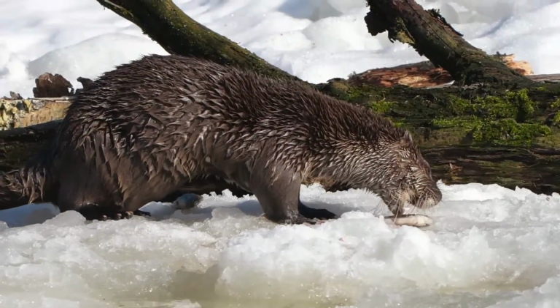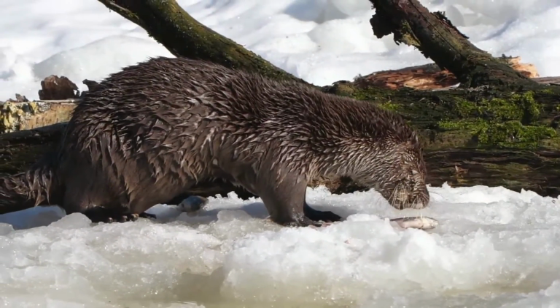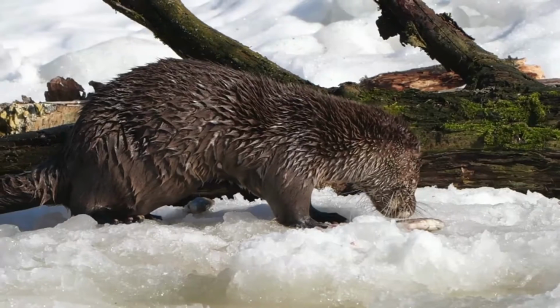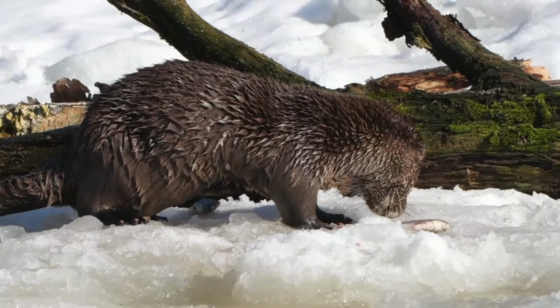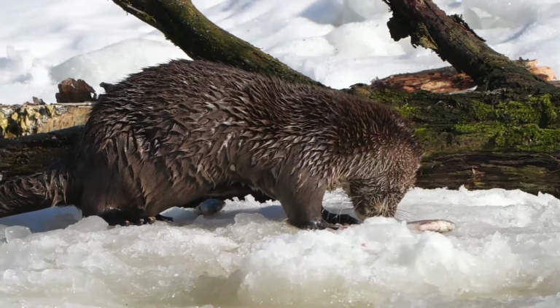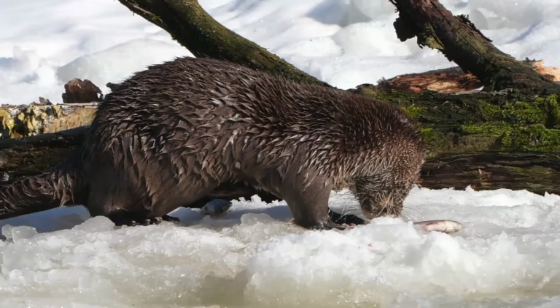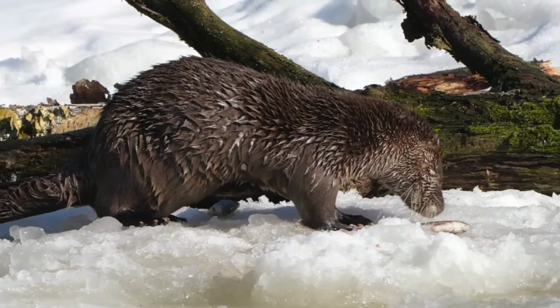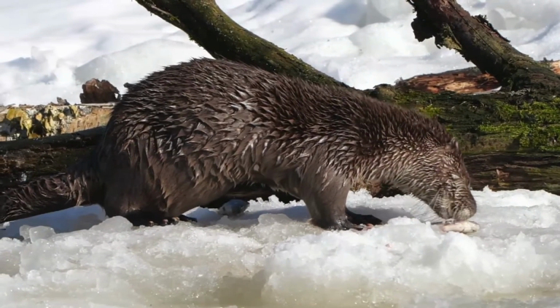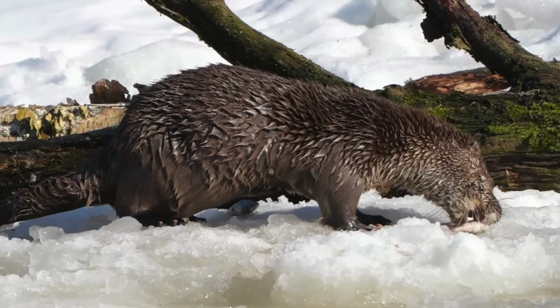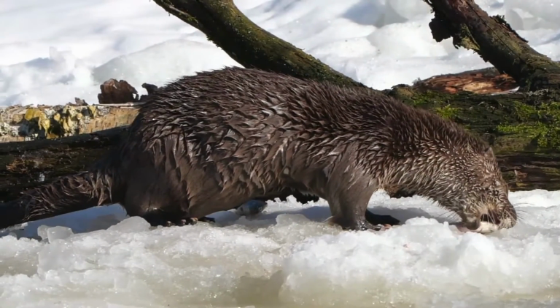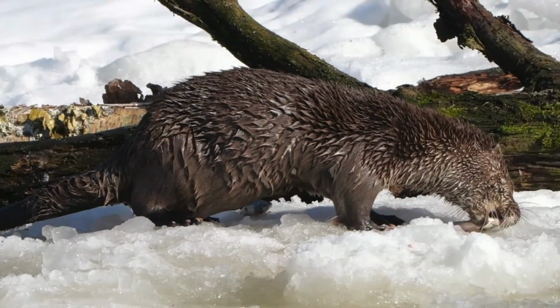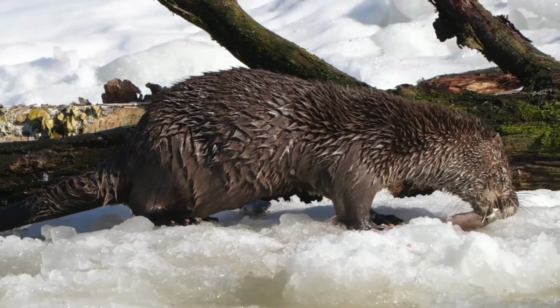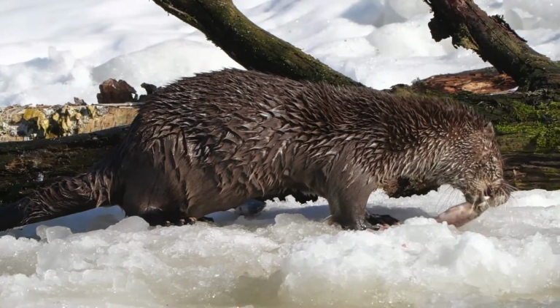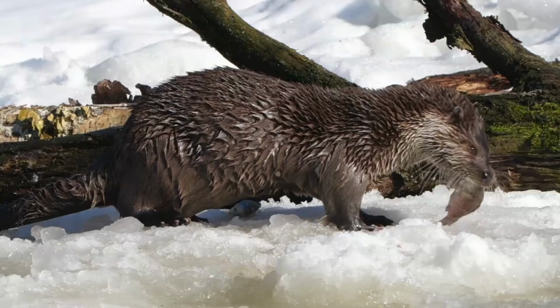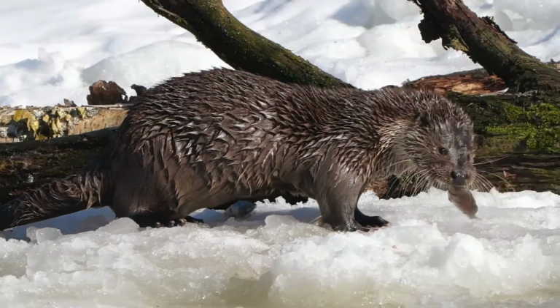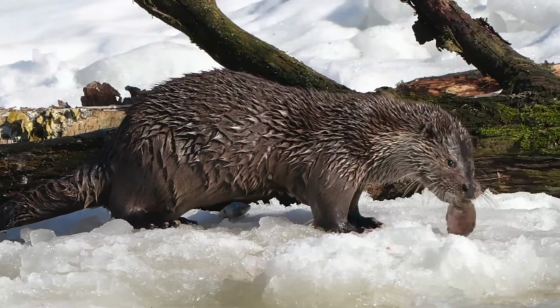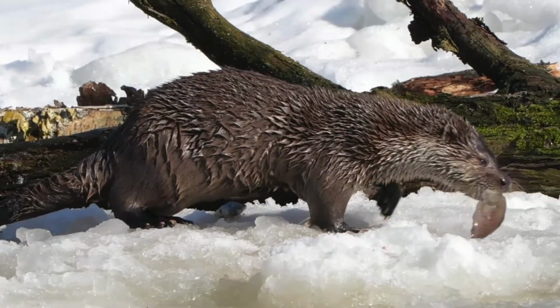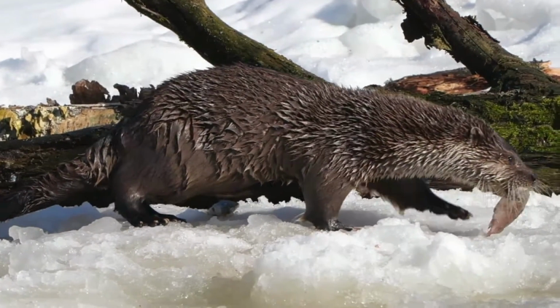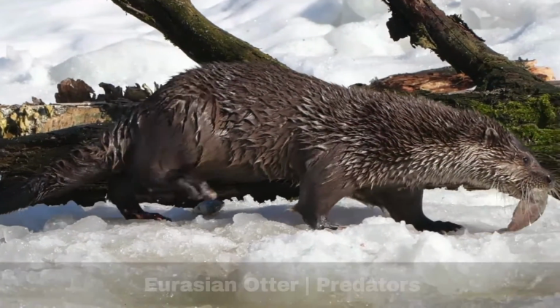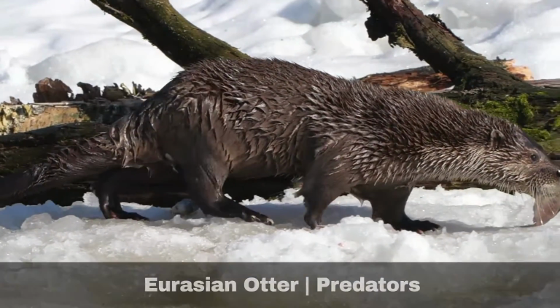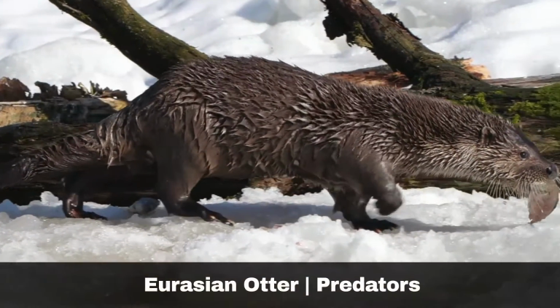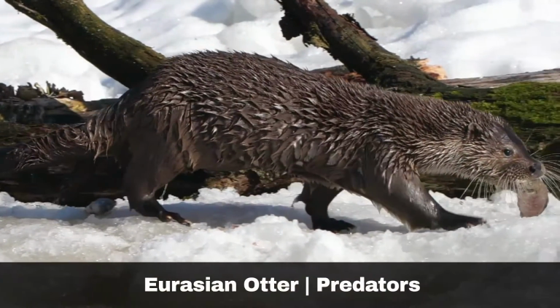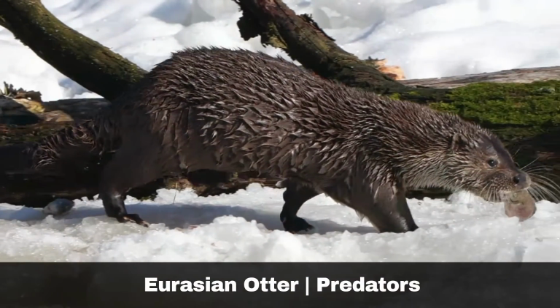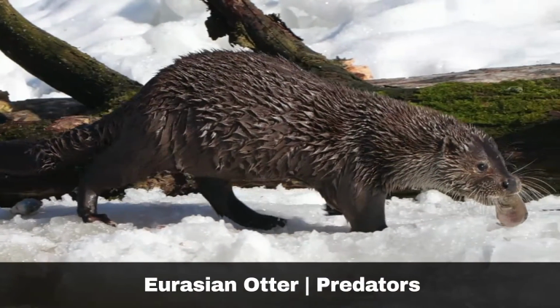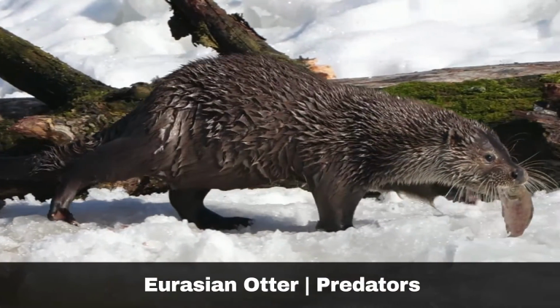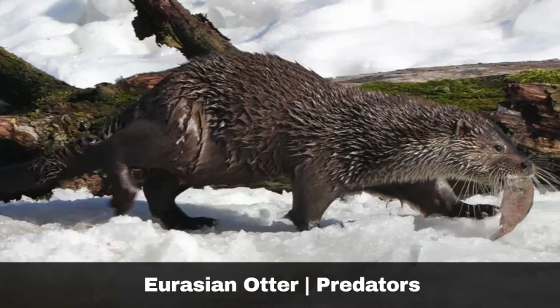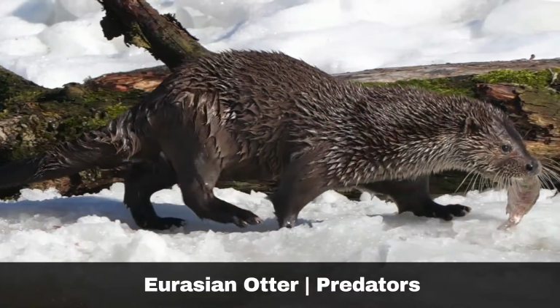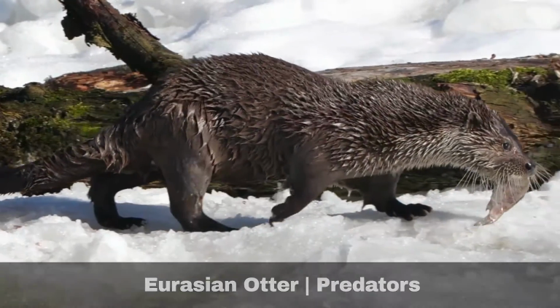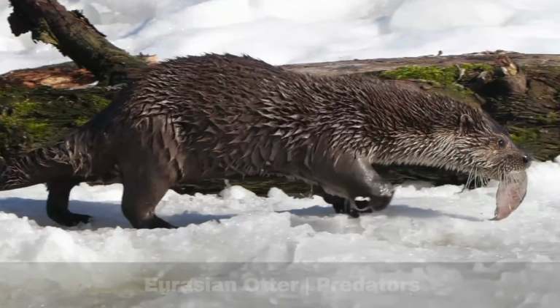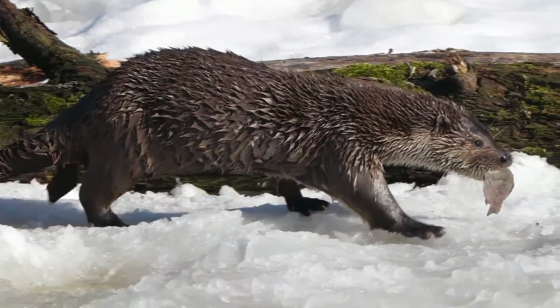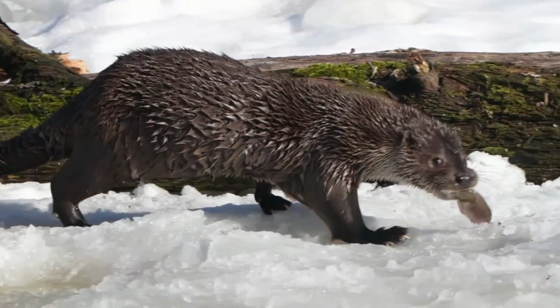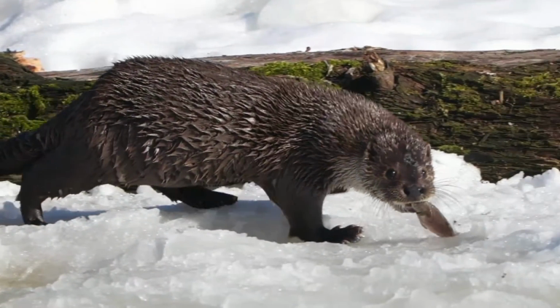In the wild, otters live on average 3–5 years, though in captivity they are known to live up to 17 years. Their main natural predators in the UK are sea eagles and golden eagles, who will in particular target the cubs.